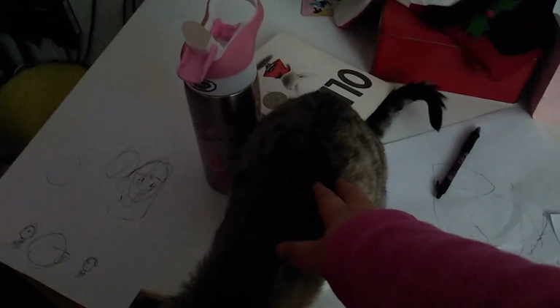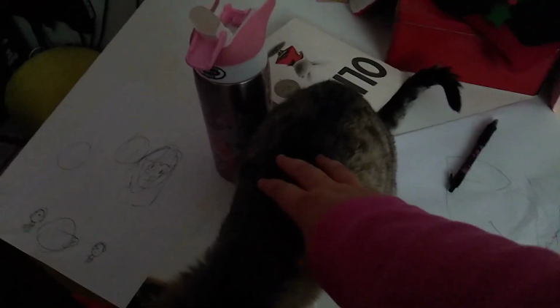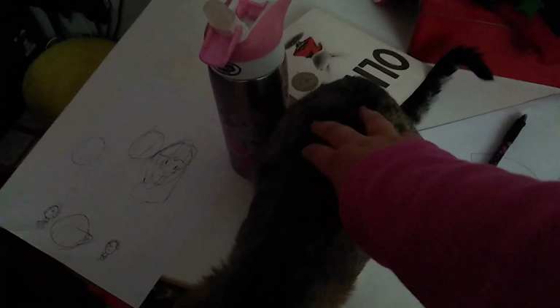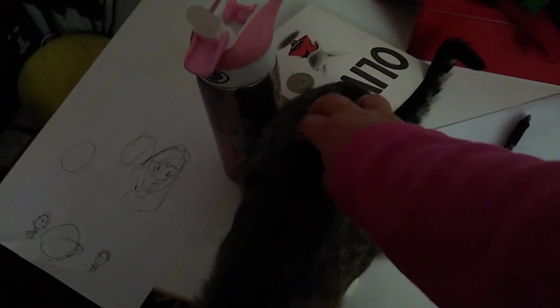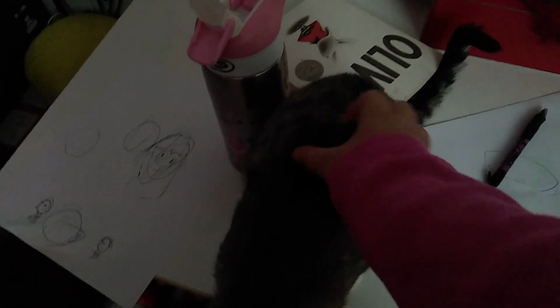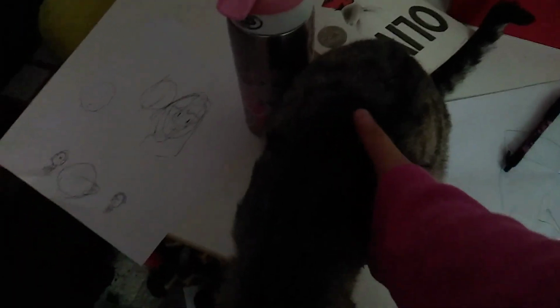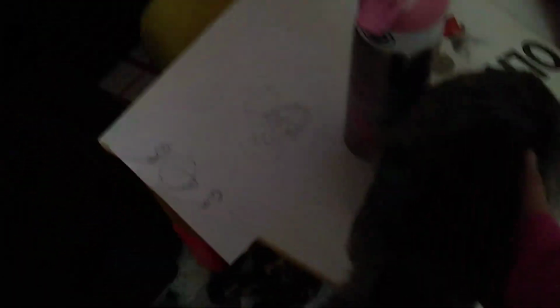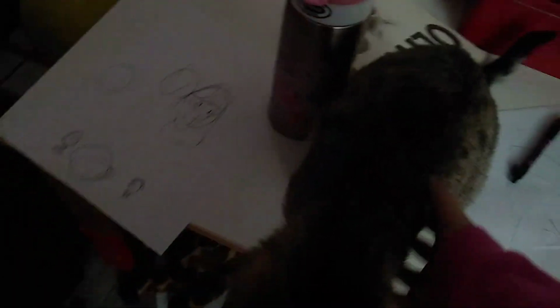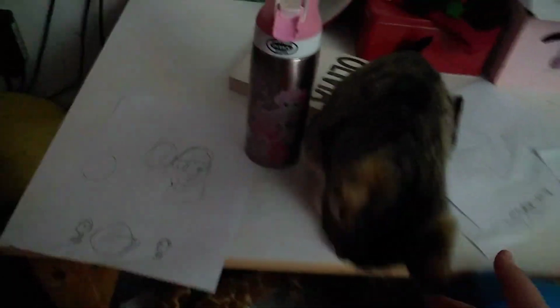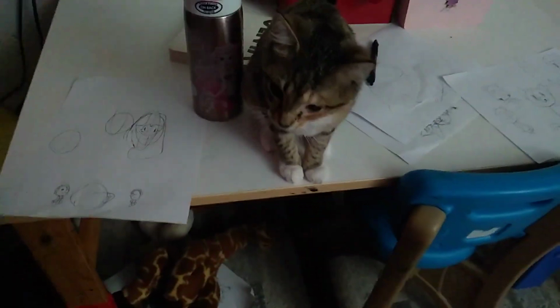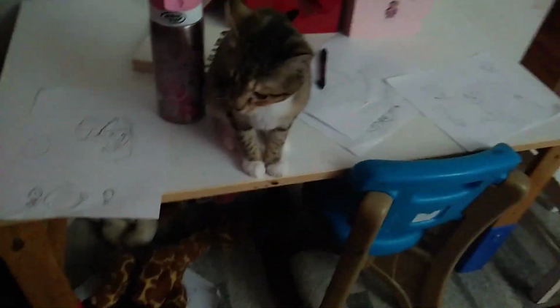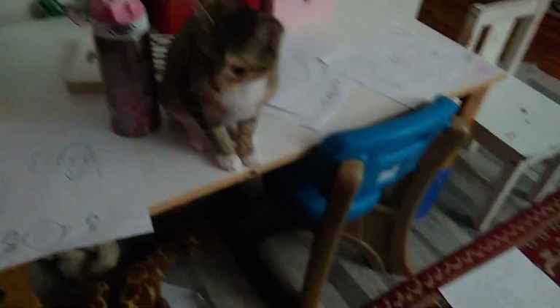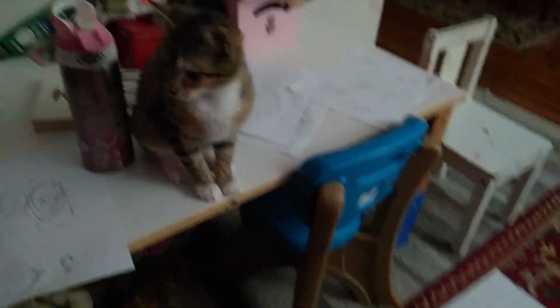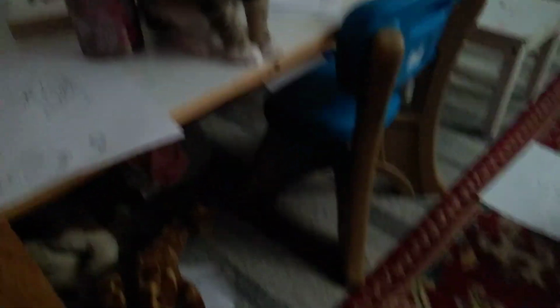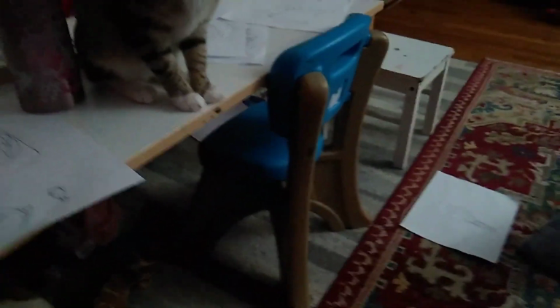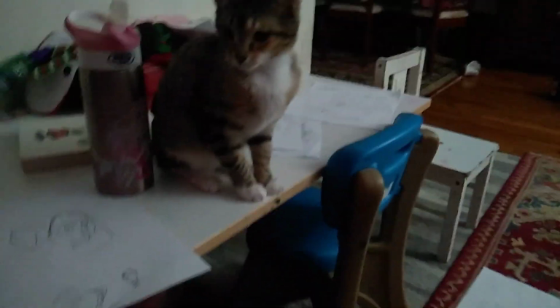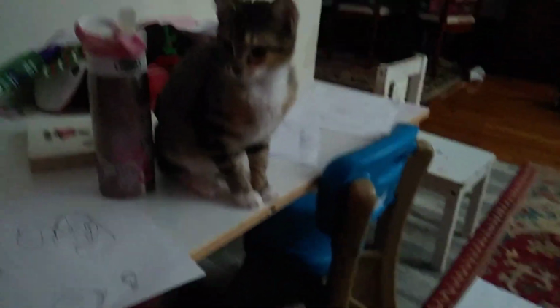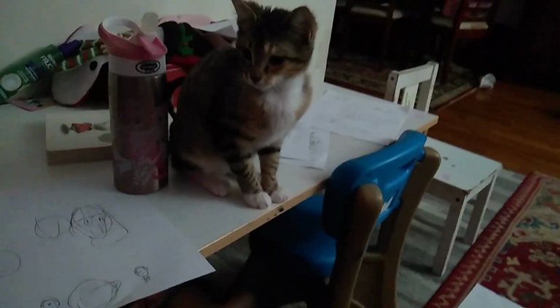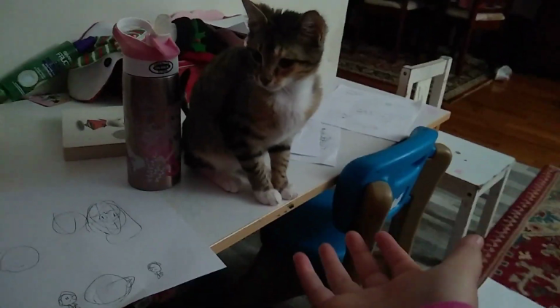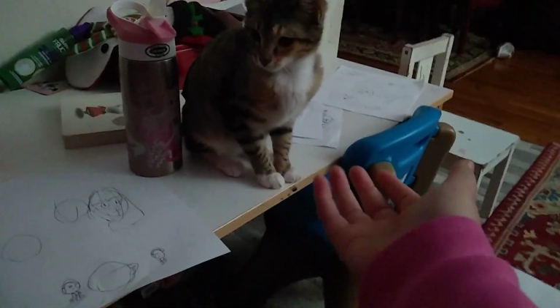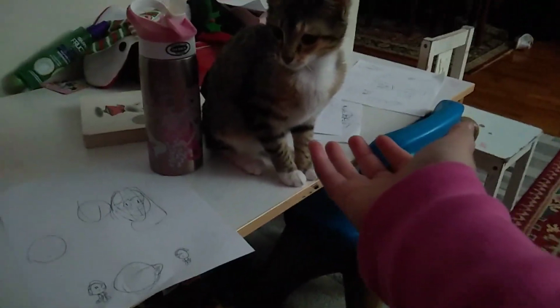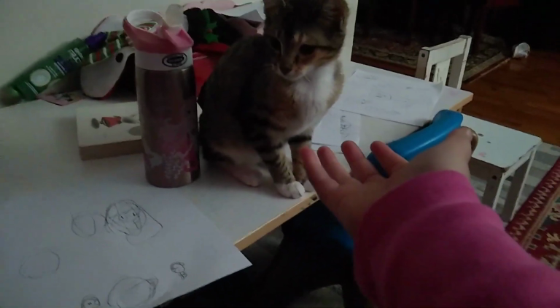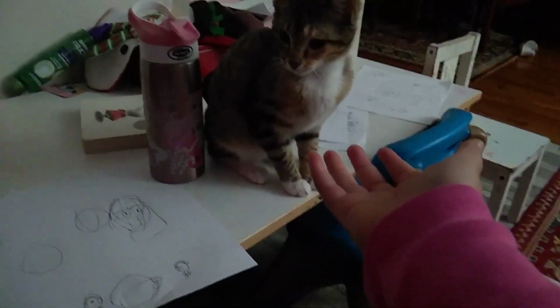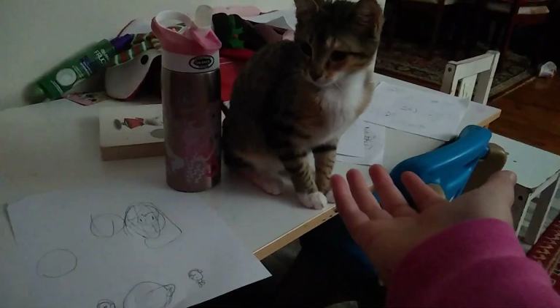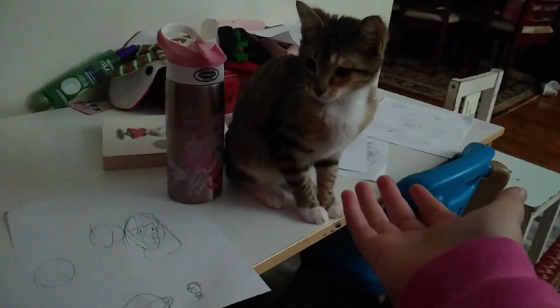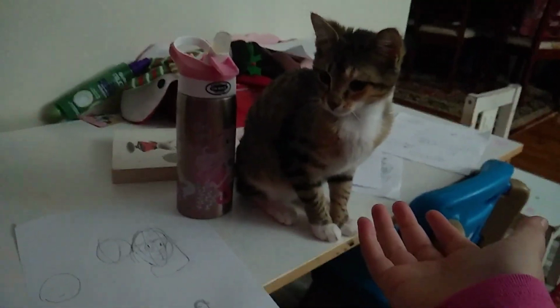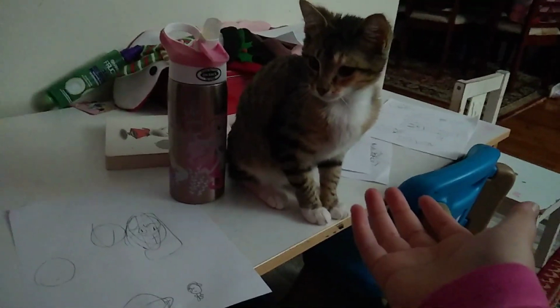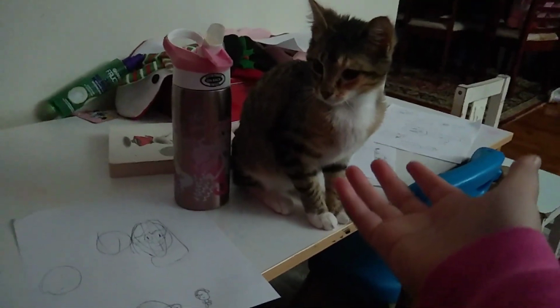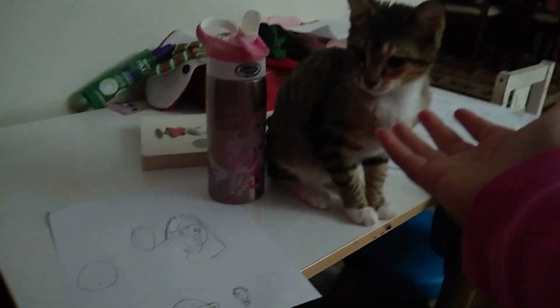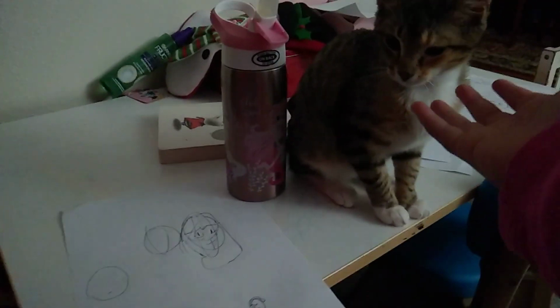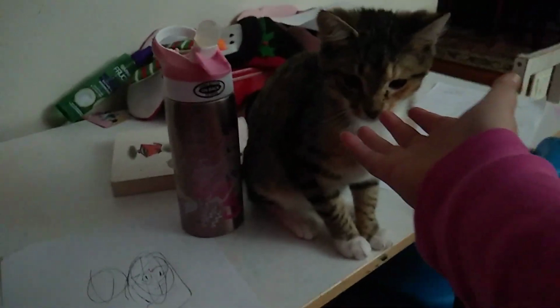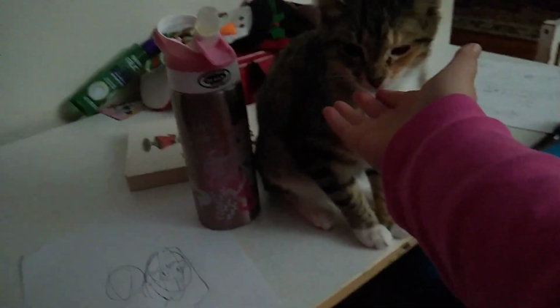I see her tail moving a little bit. Lulu, come here. She's staring at something. Lulu.